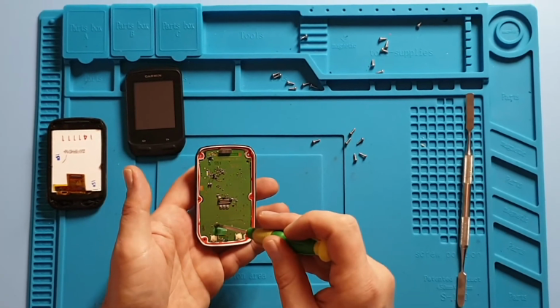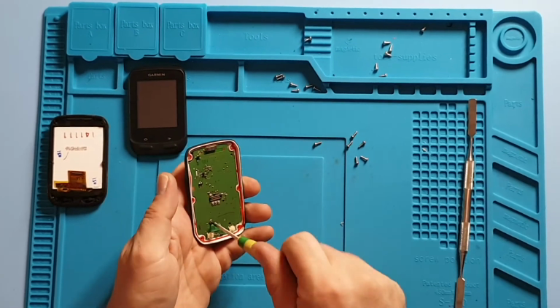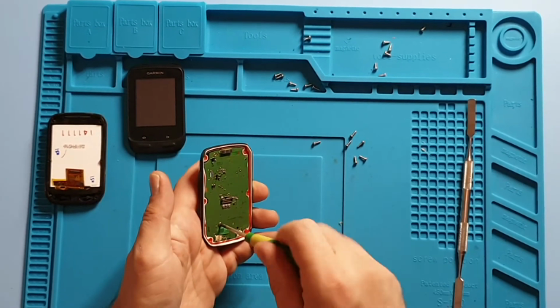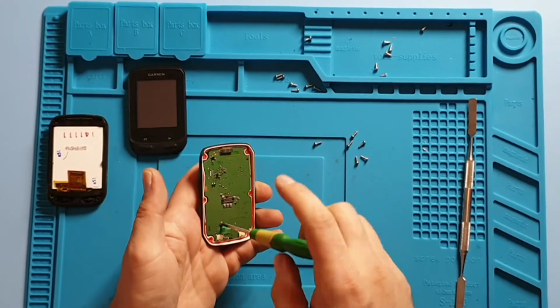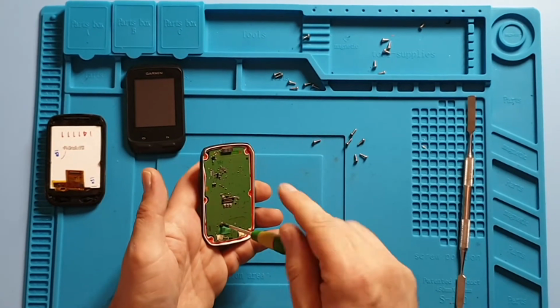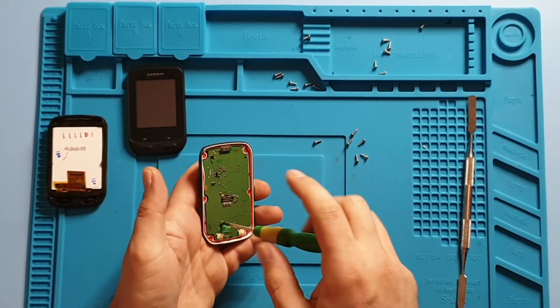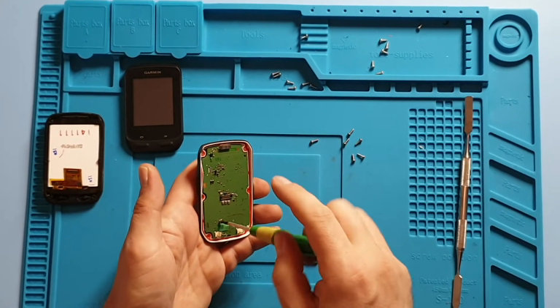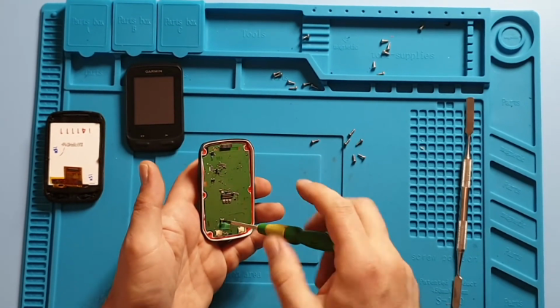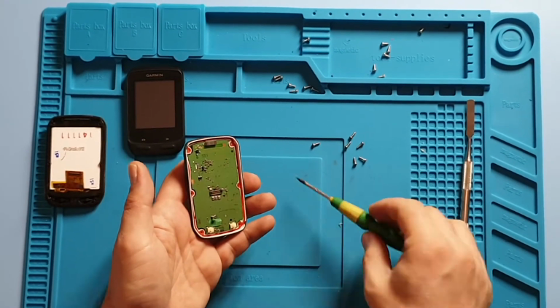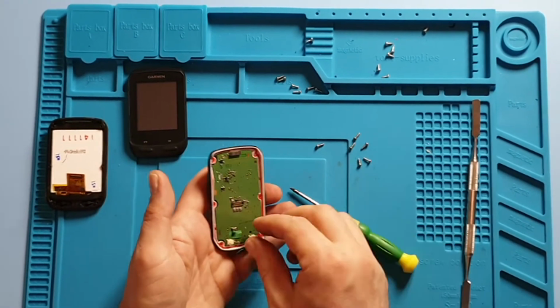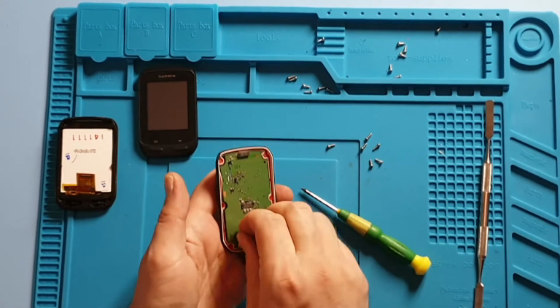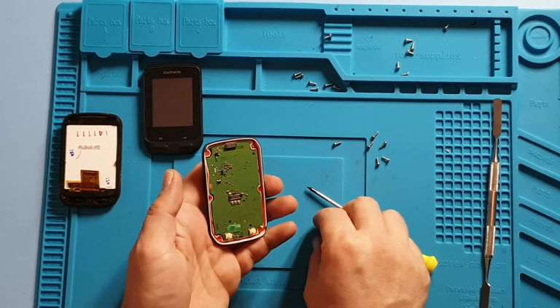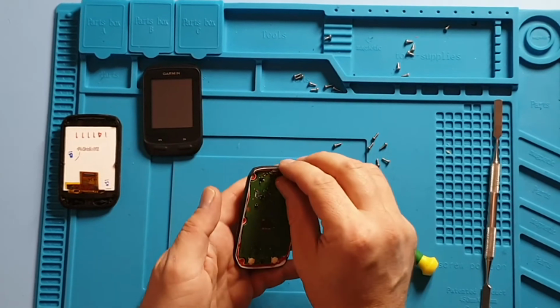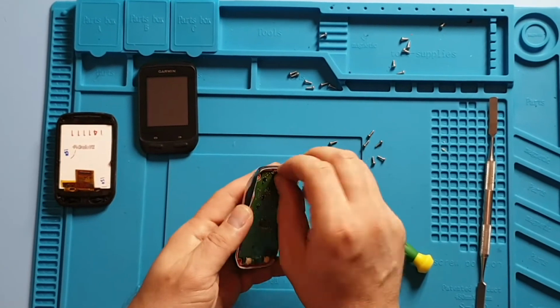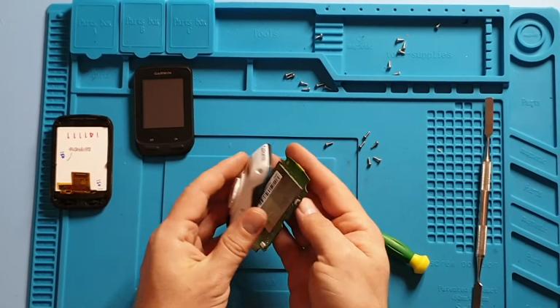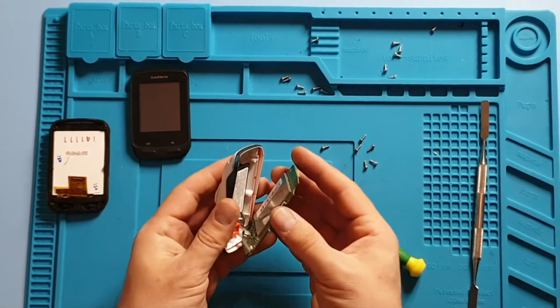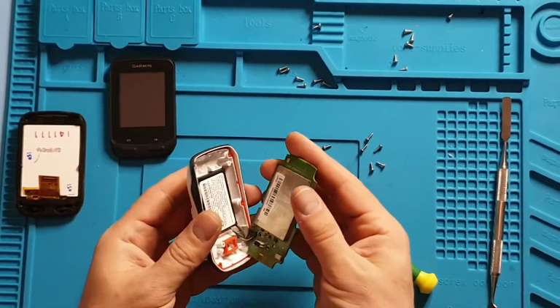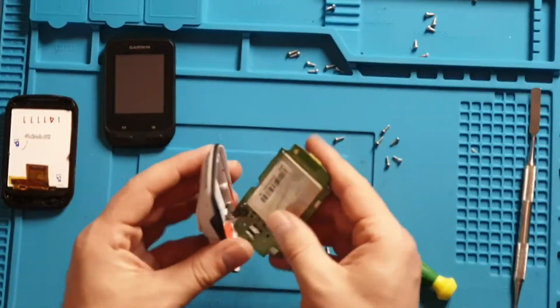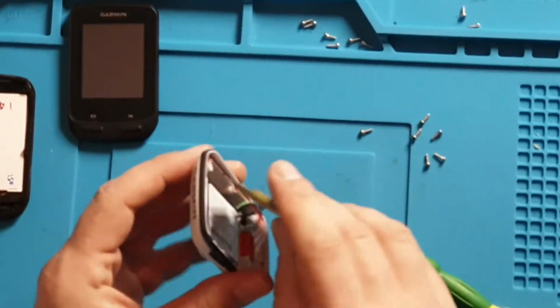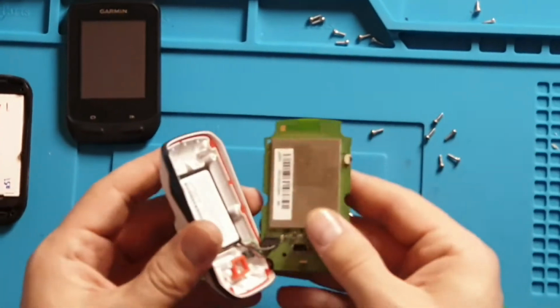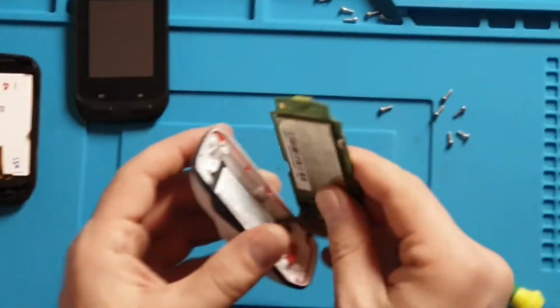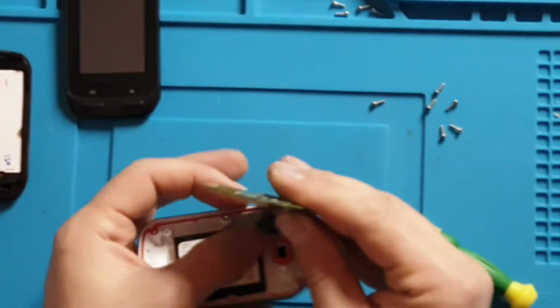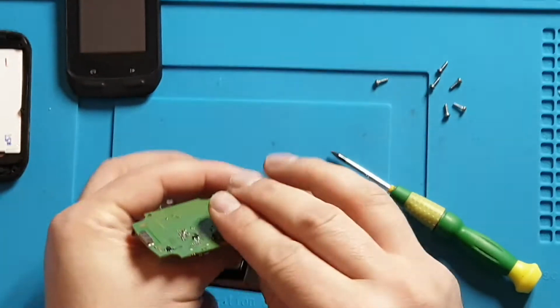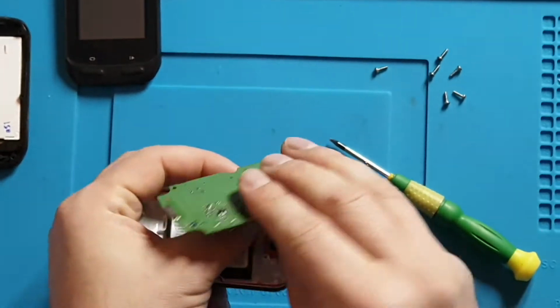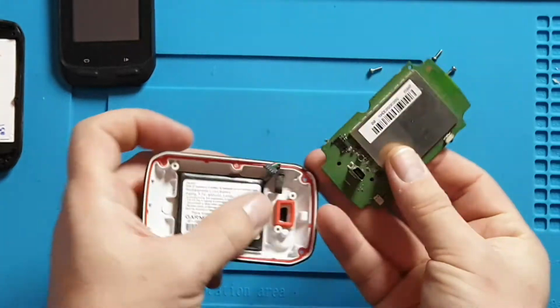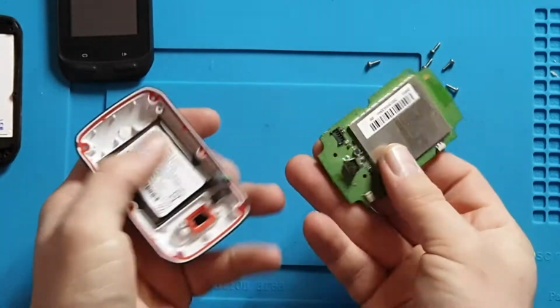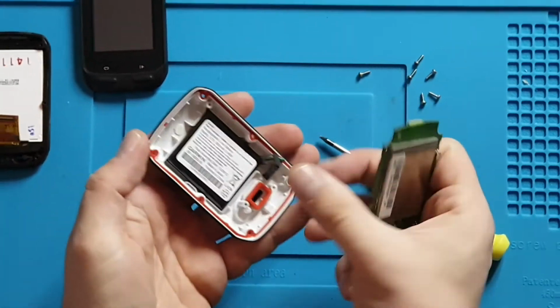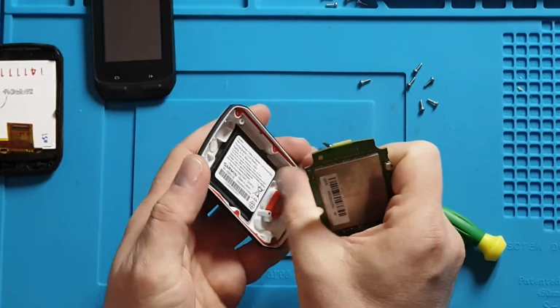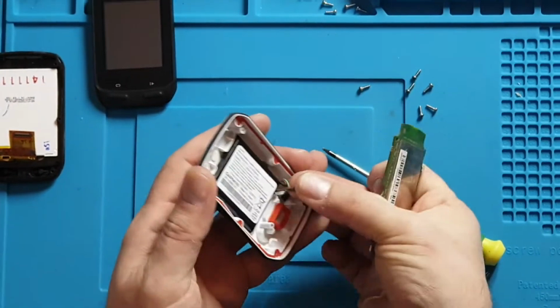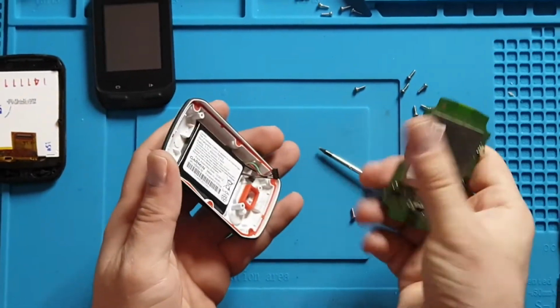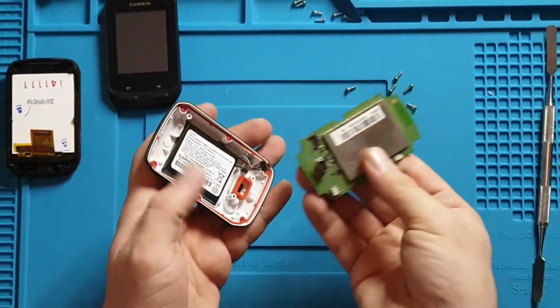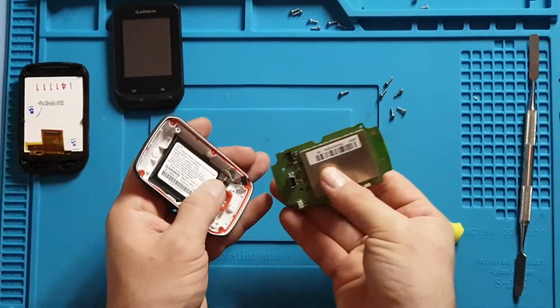We're also going to quickly show you how to change the battery. There's just a screw and you can lift the board — the battery is right behind it. Take off the connector and replace the battery.